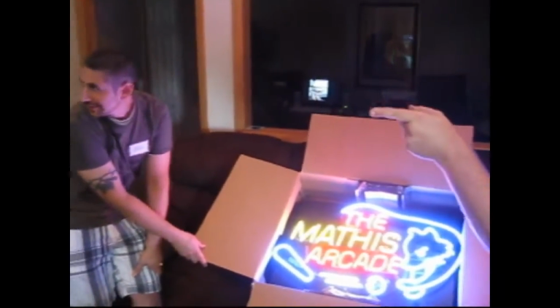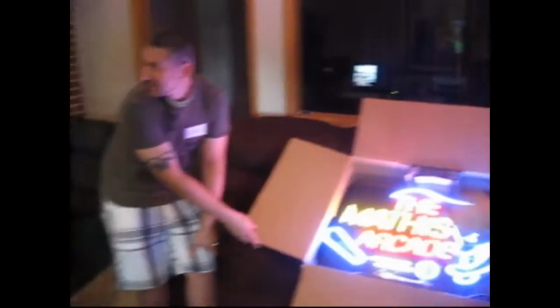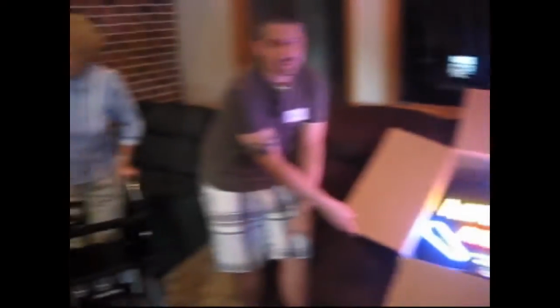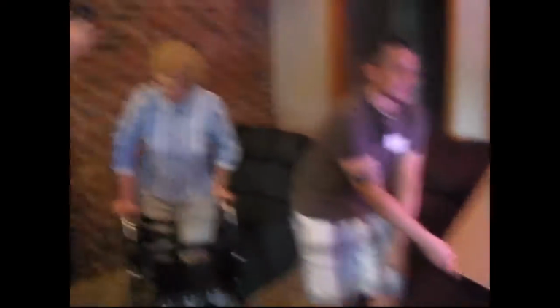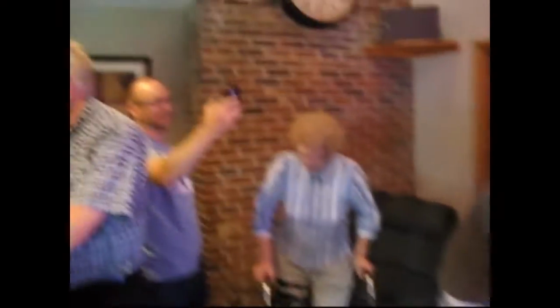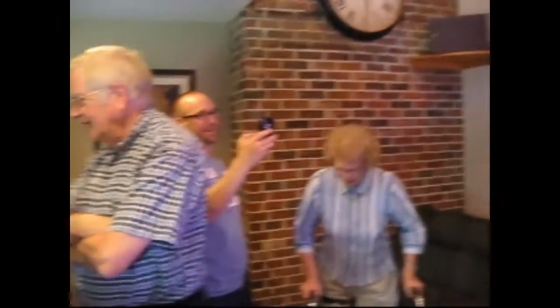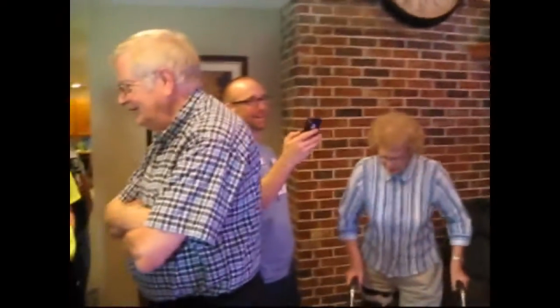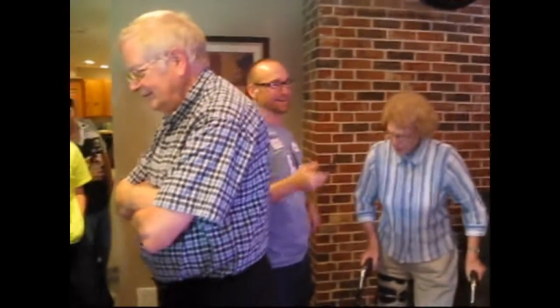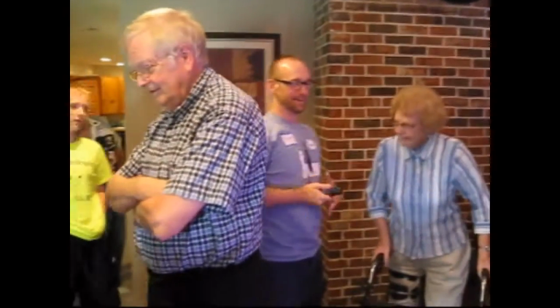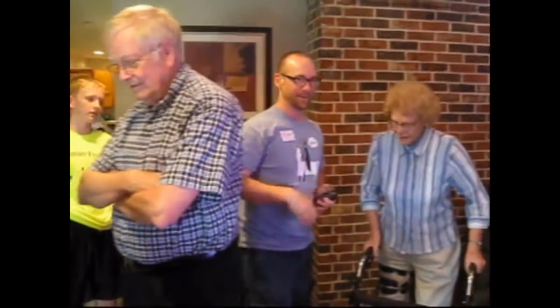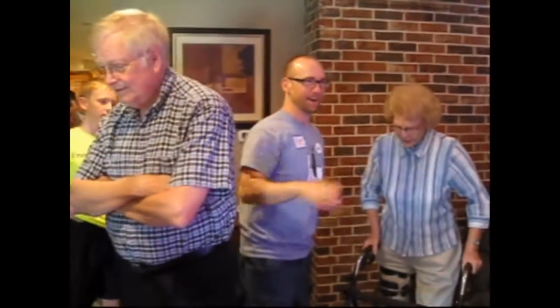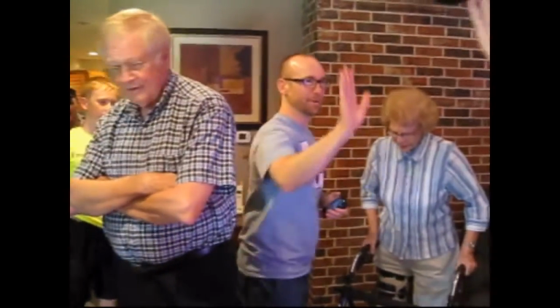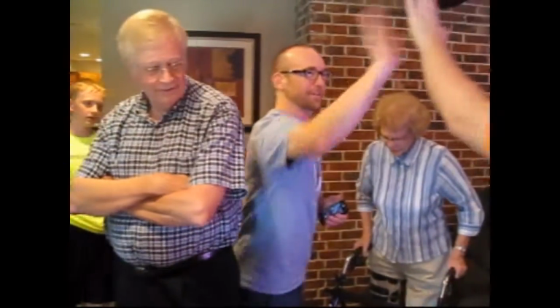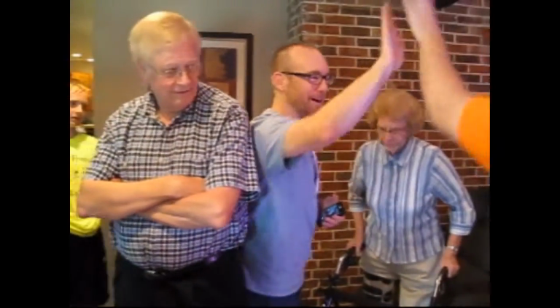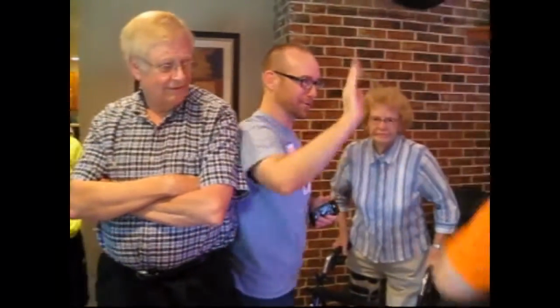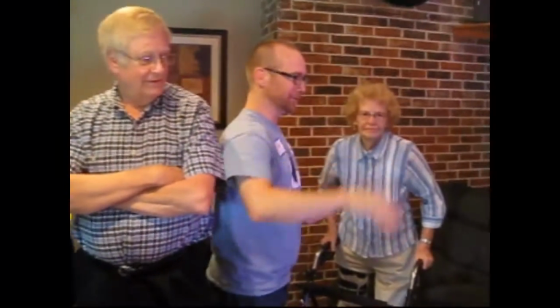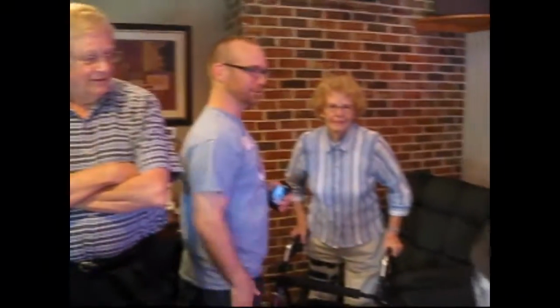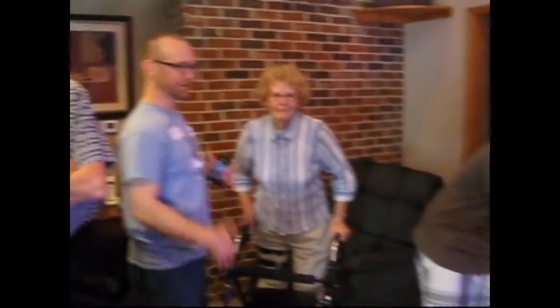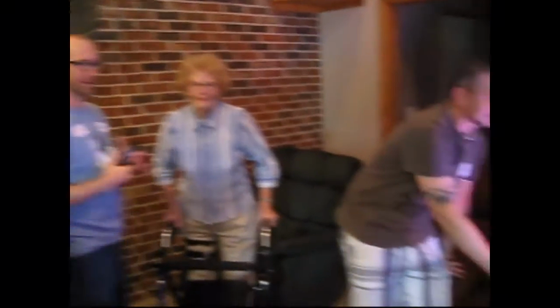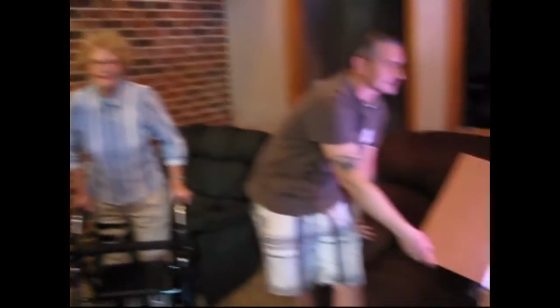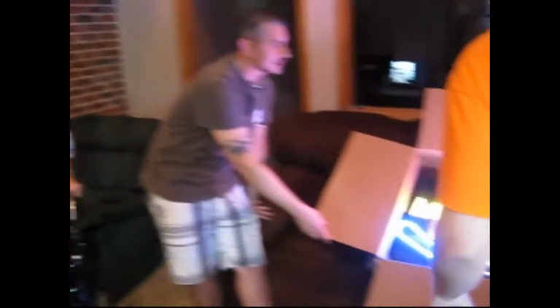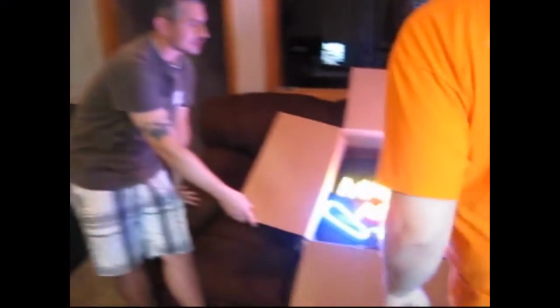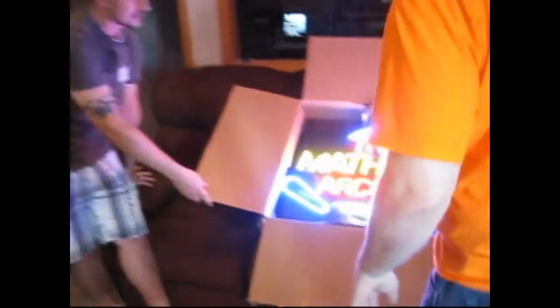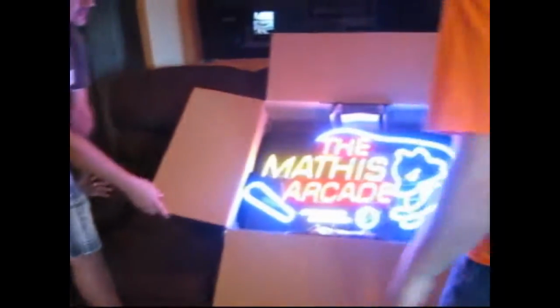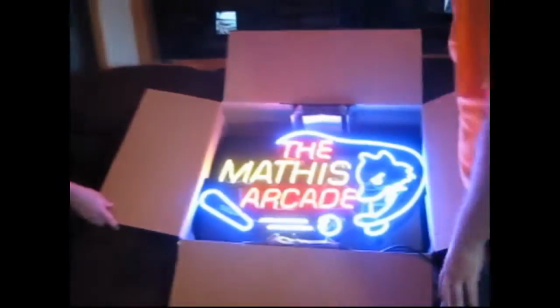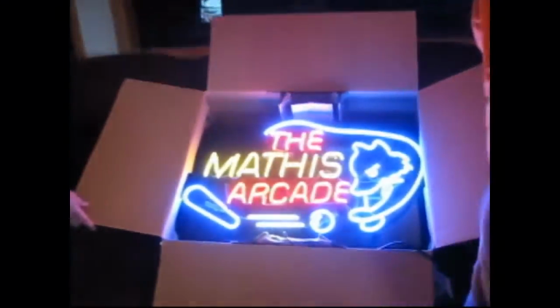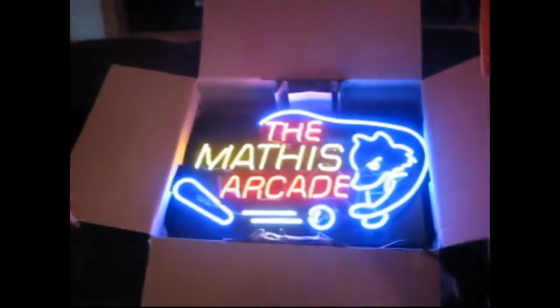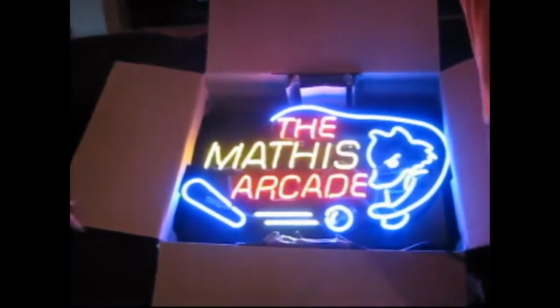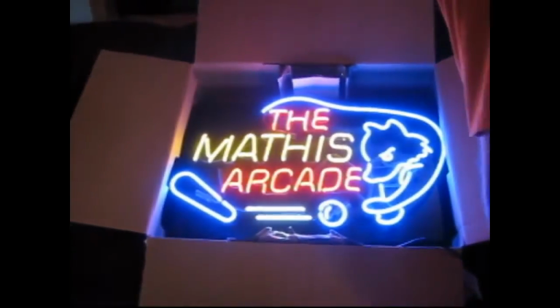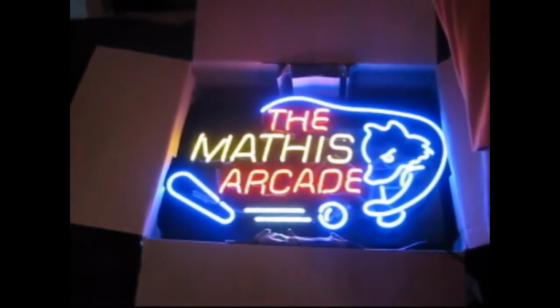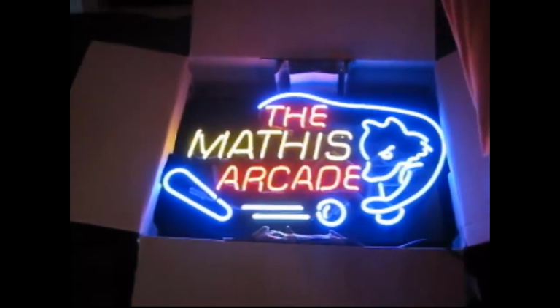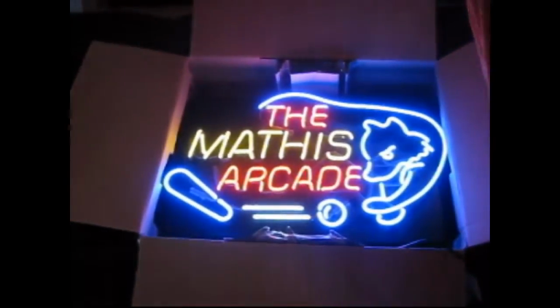Ryan drew the wolf! I was just a conduit. He did a bunch of different versions.